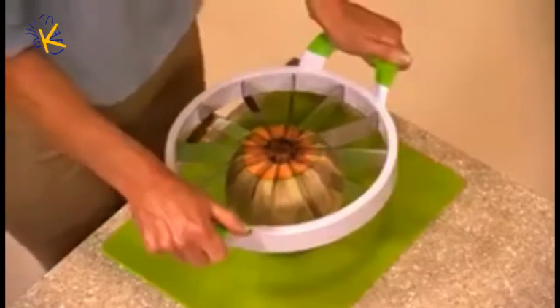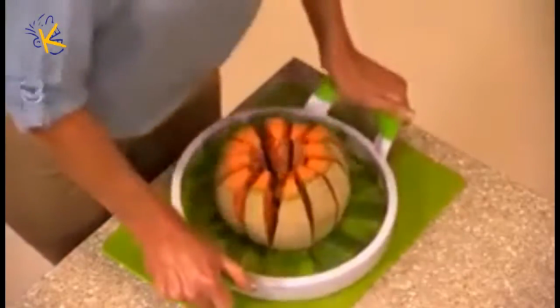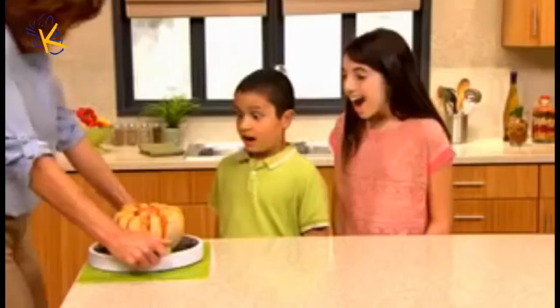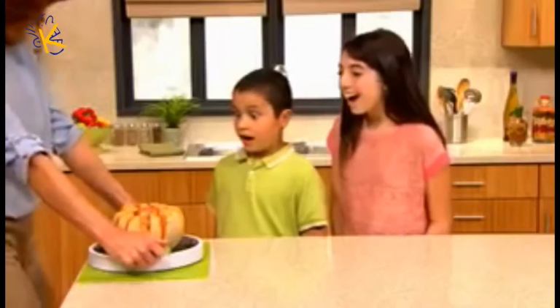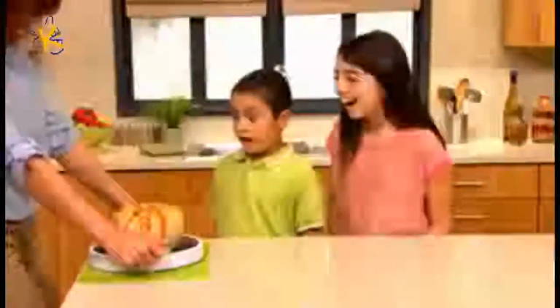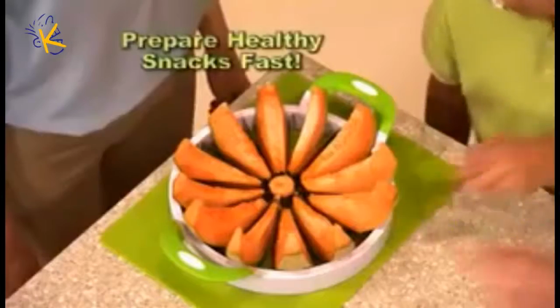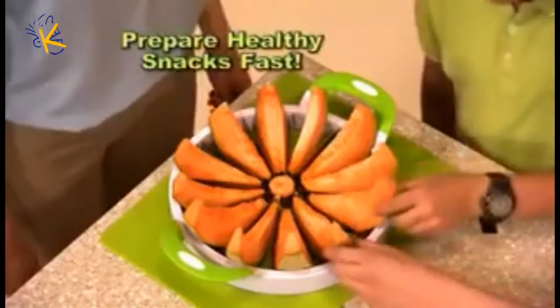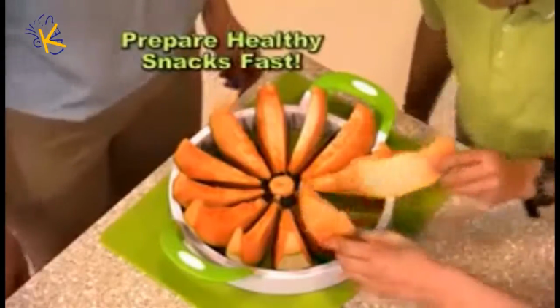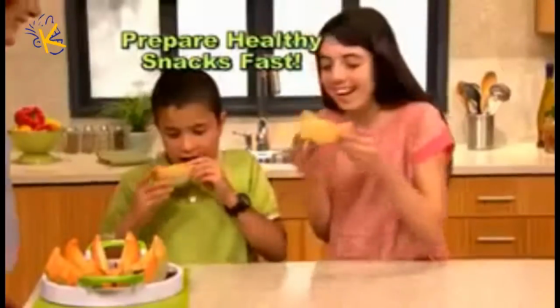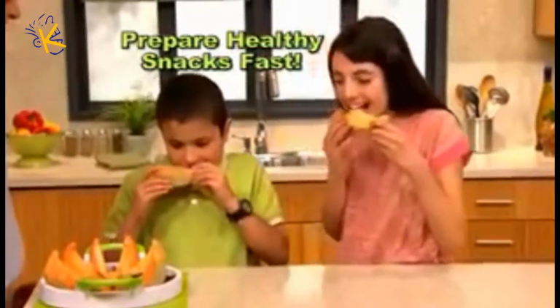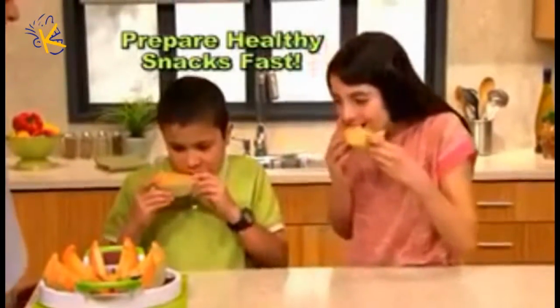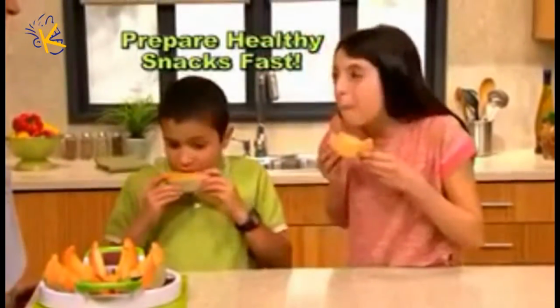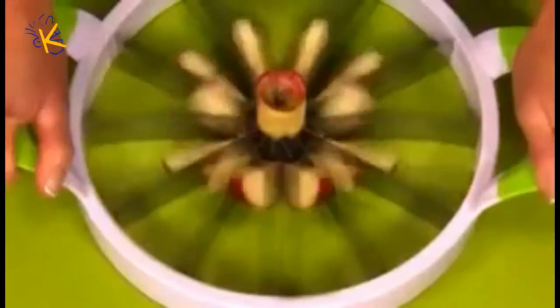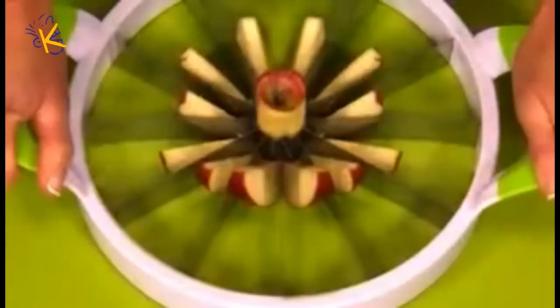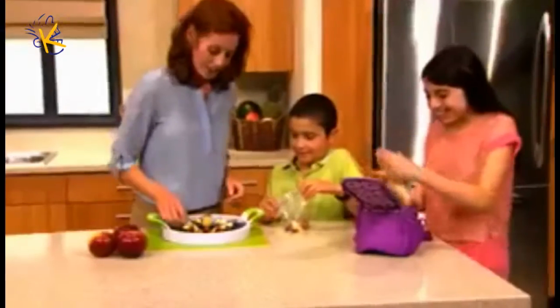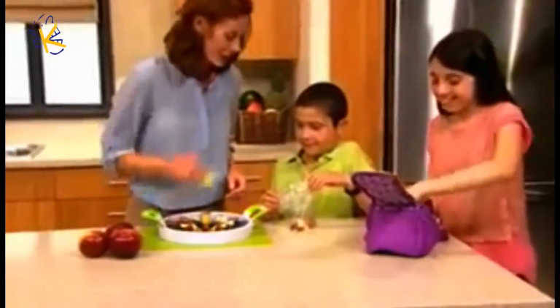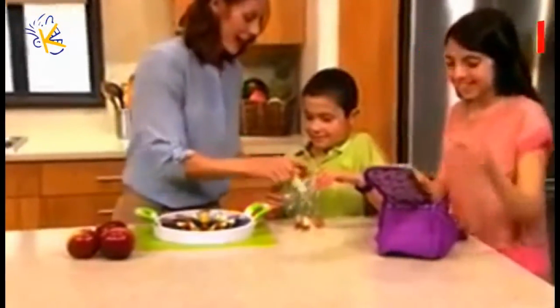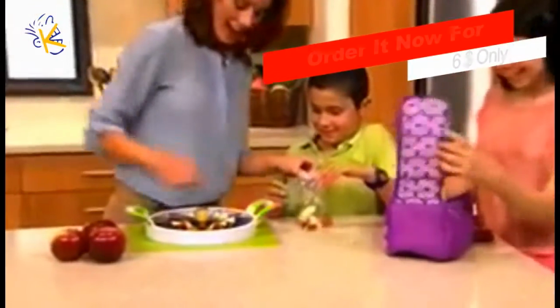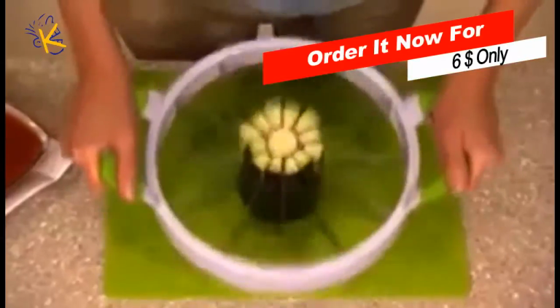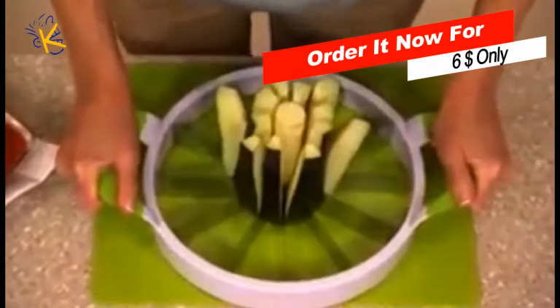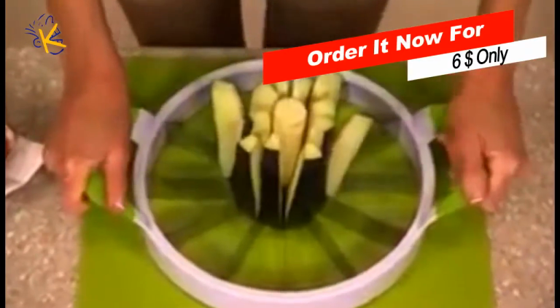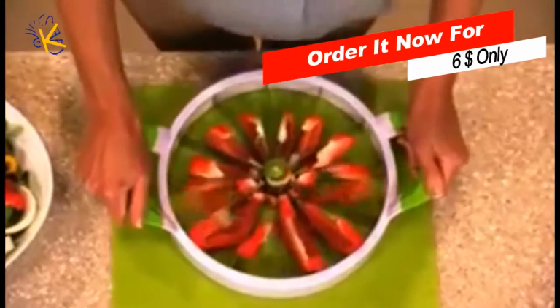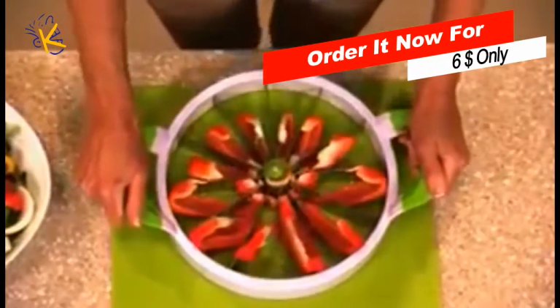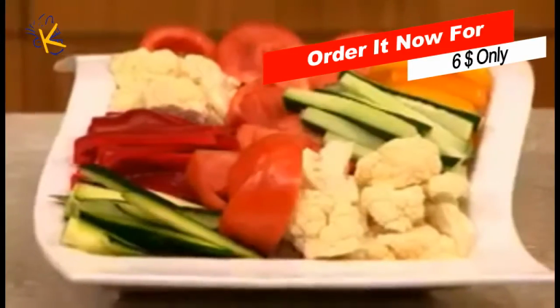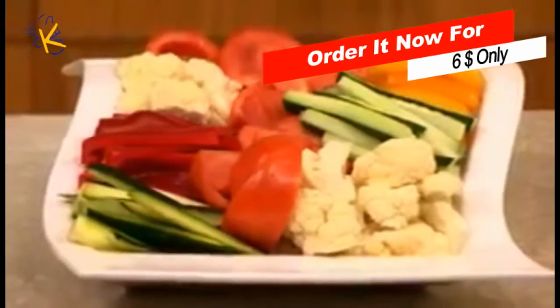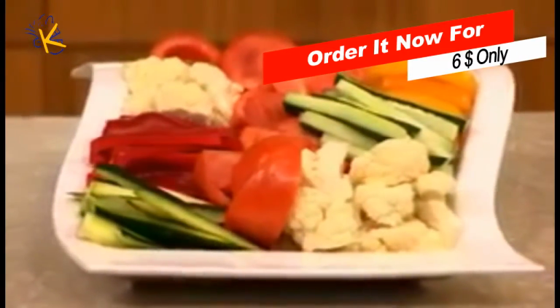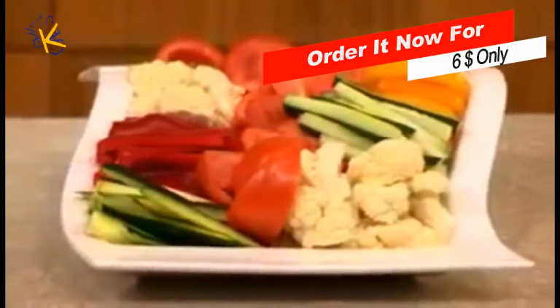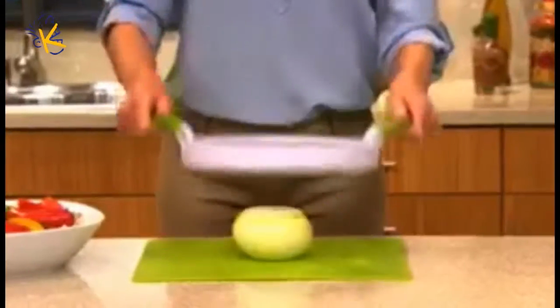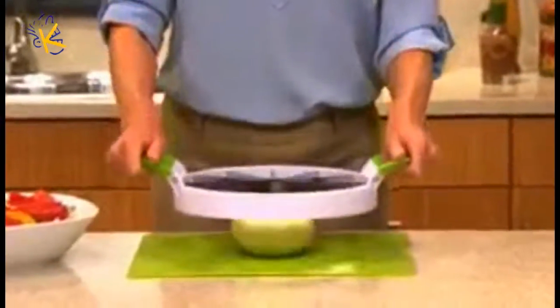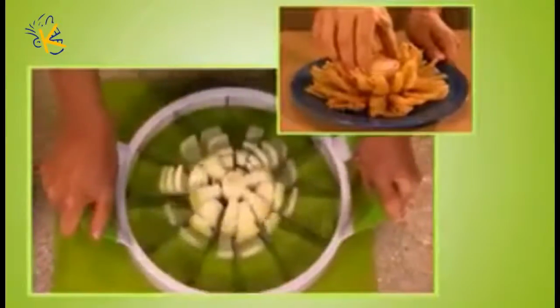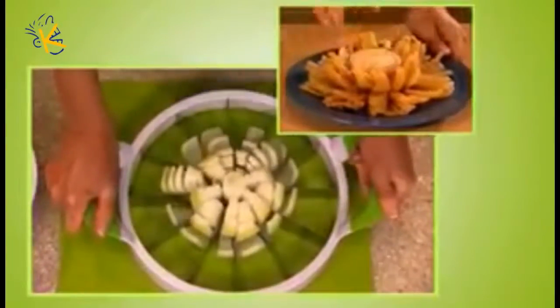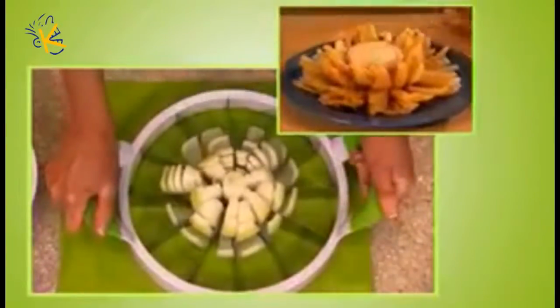How about a cantaloupe? In just seconds, give kids a healthy, delicious treat they love to eat. Easily core and slice apples for kids' lunches. But that's not all — slice up the perfect veggie platter in a breeze. Create the perfect sprouting onion with ease.